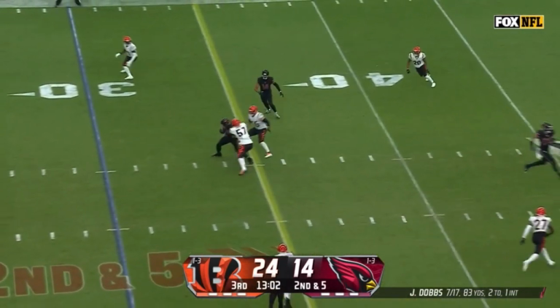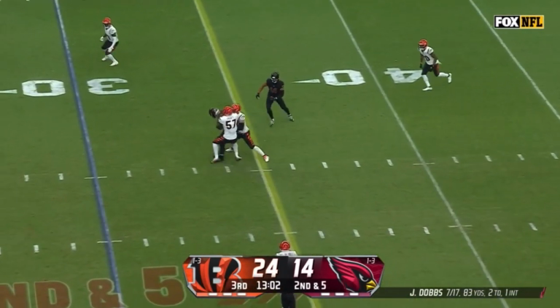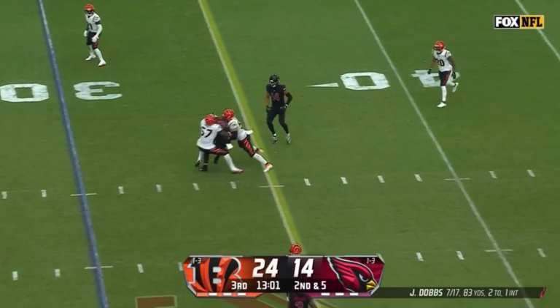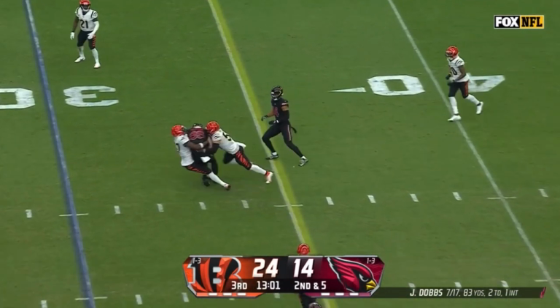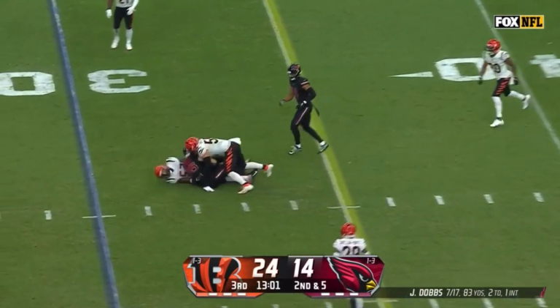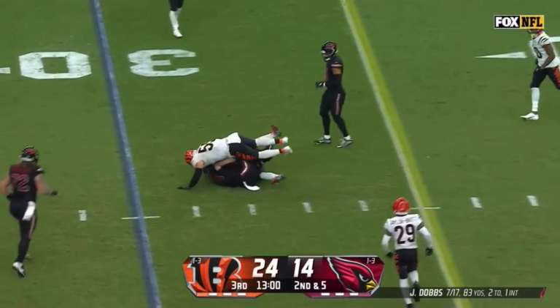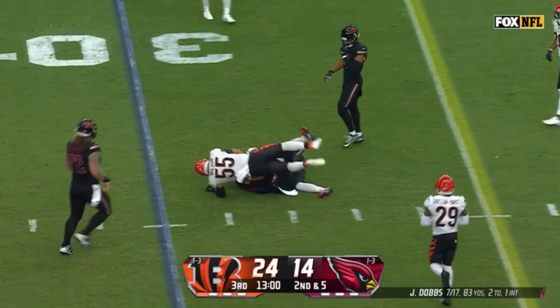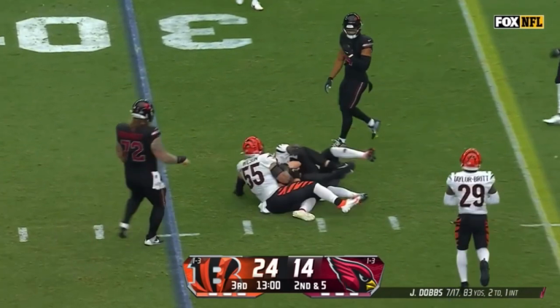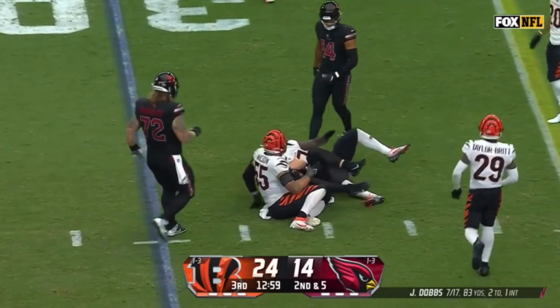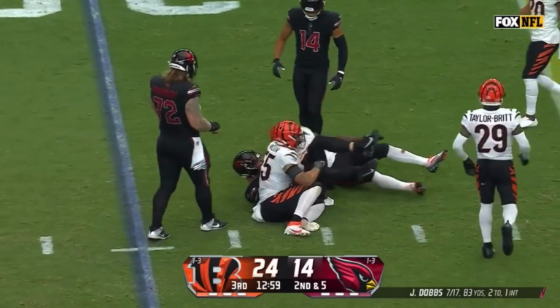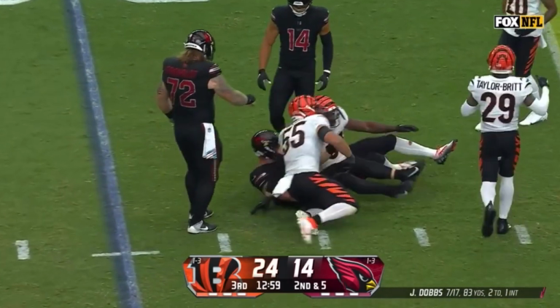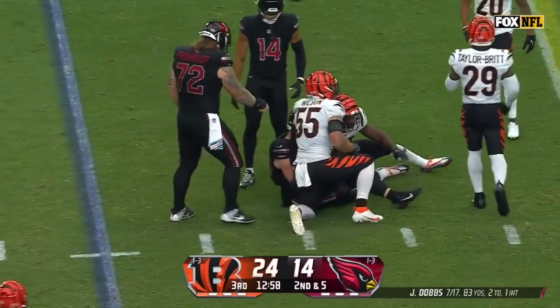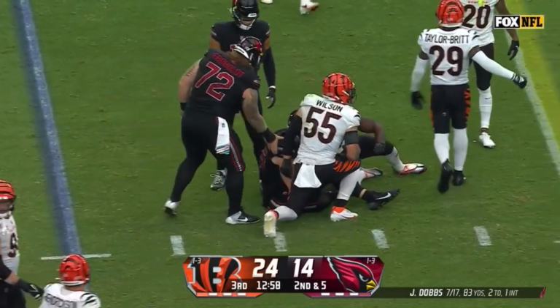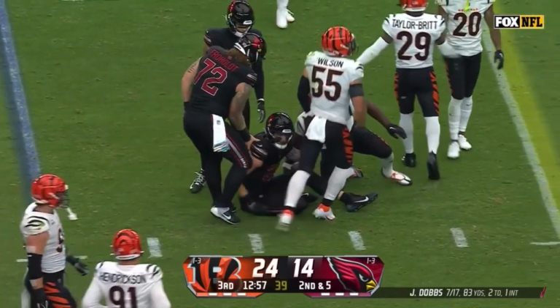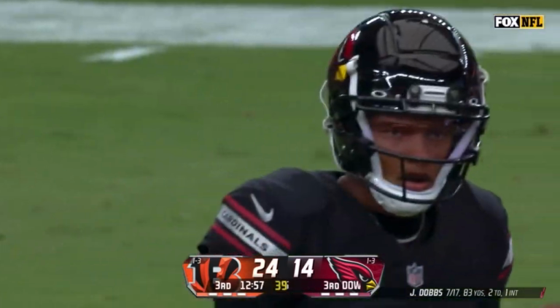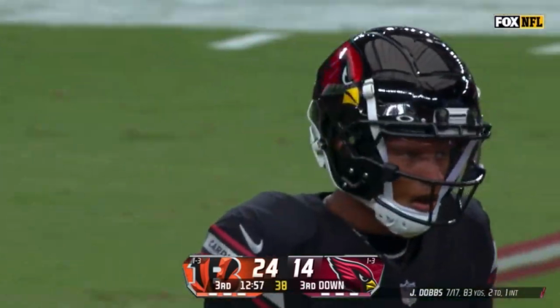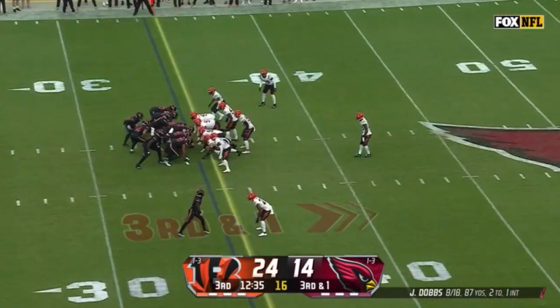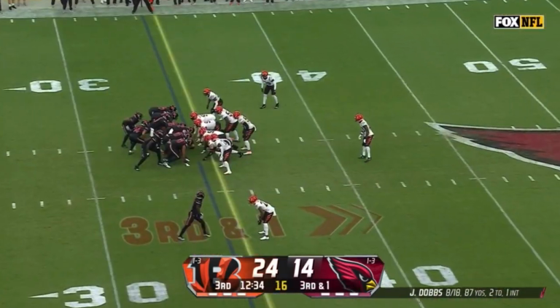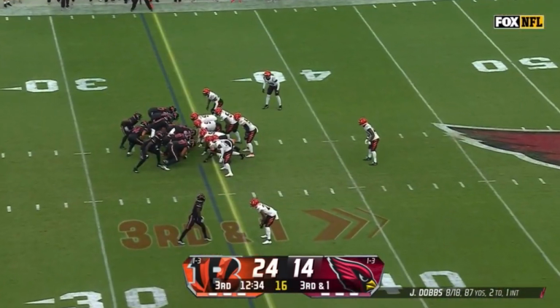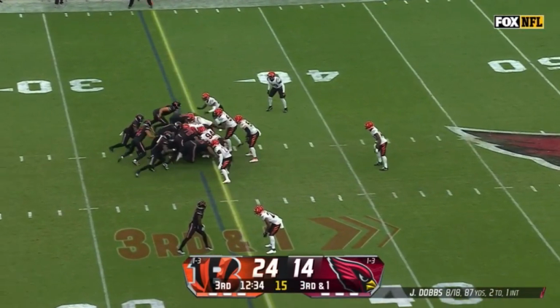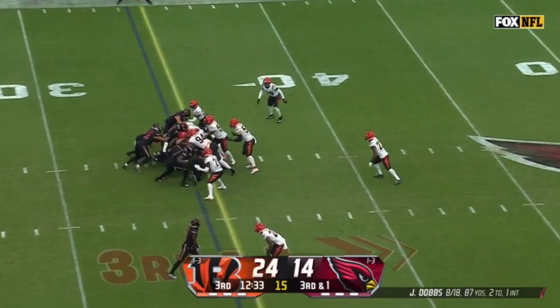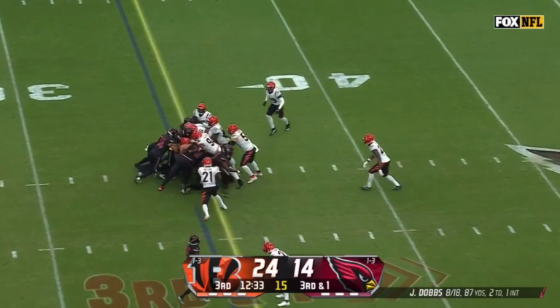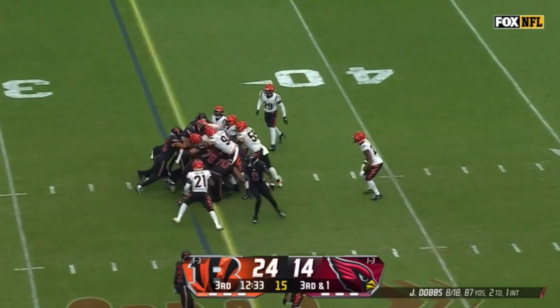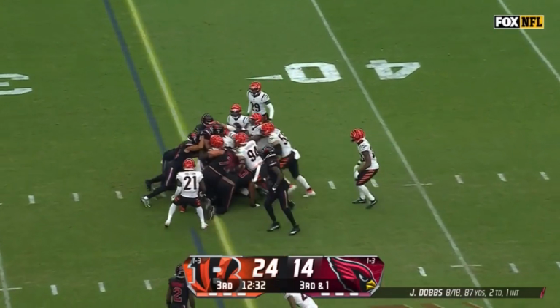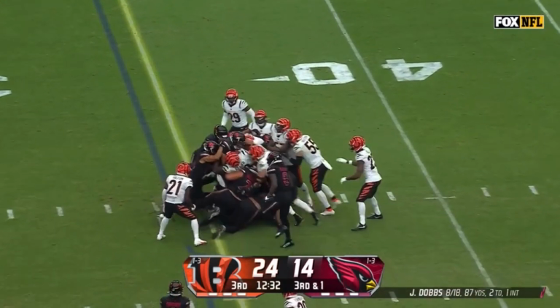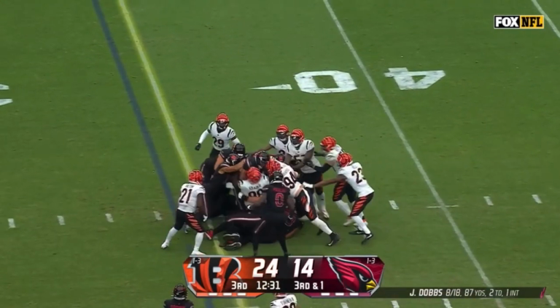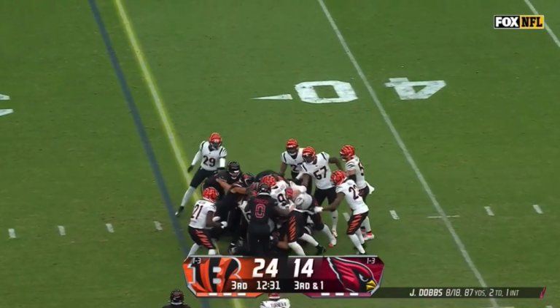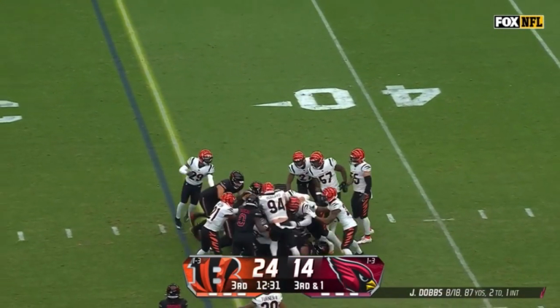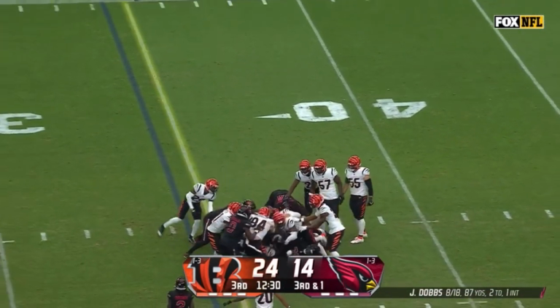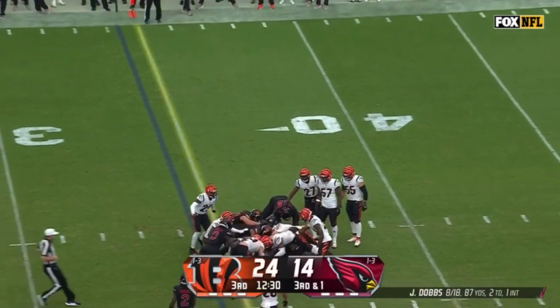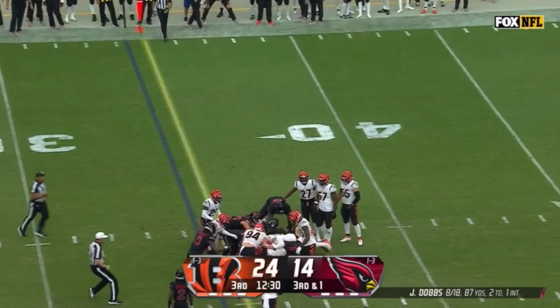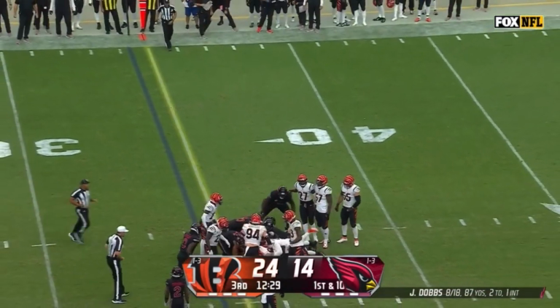Dobbs goes to the air again, finds his tight end. A yard short of the first down is Trey McBride. The shove, there's the extra push and the first down.